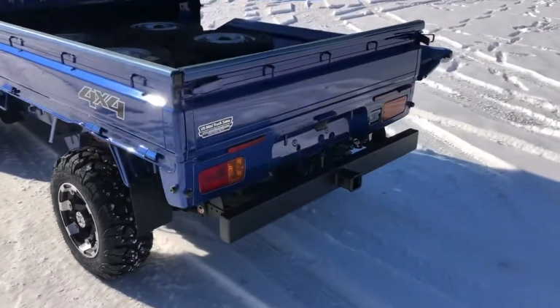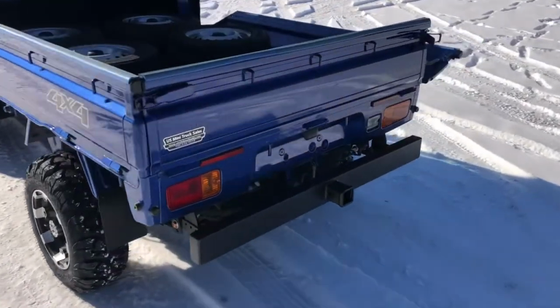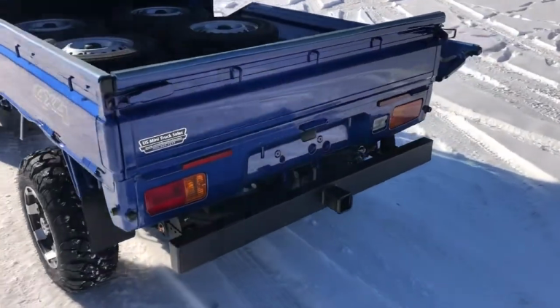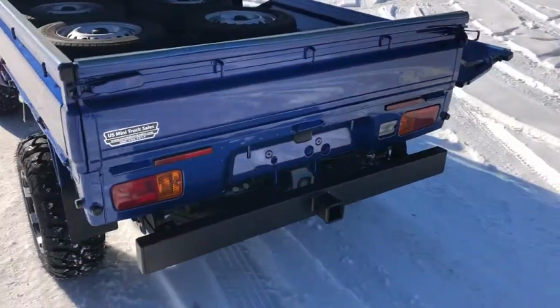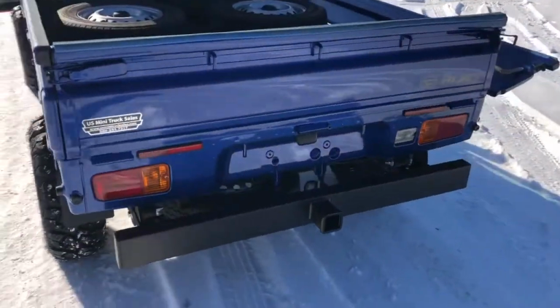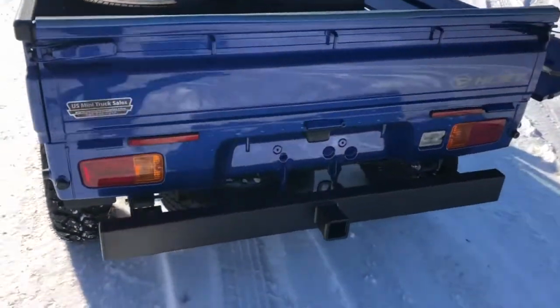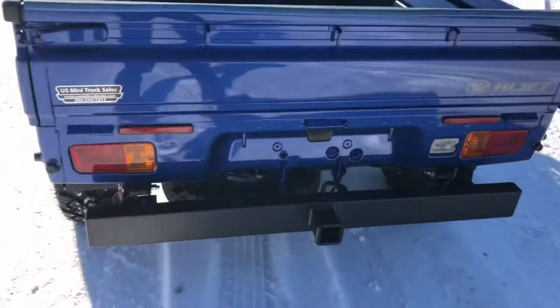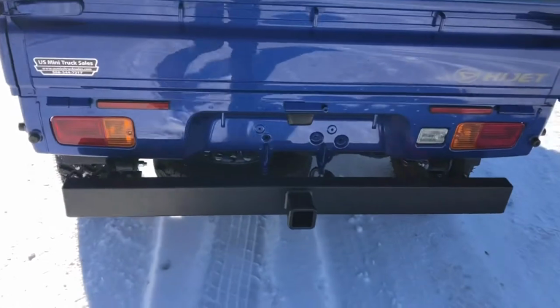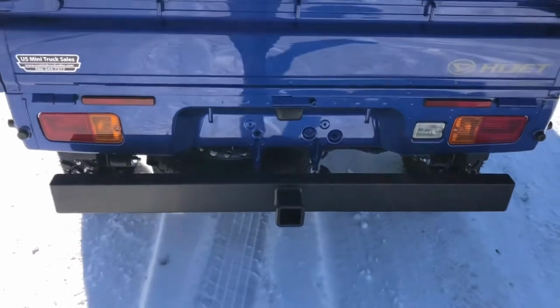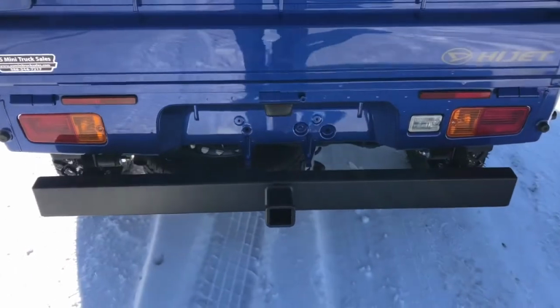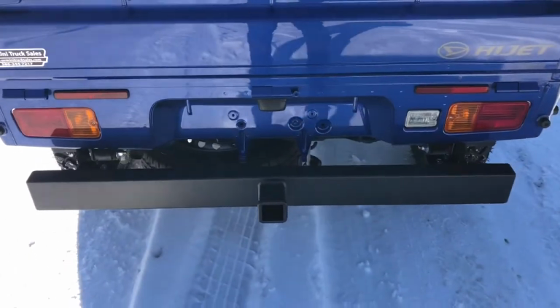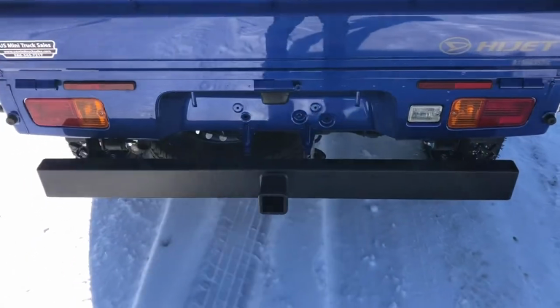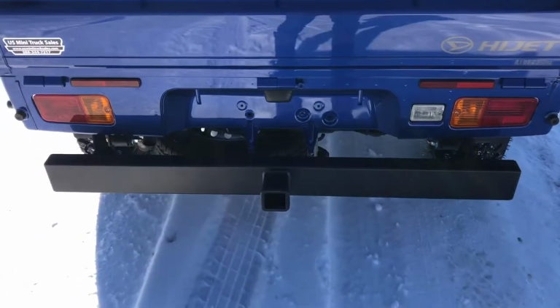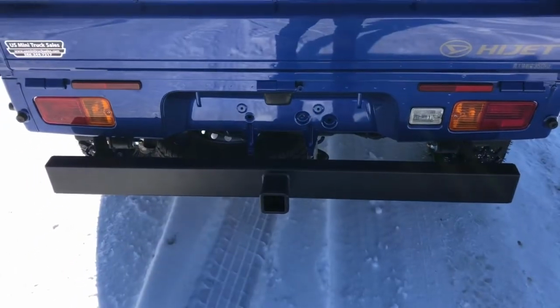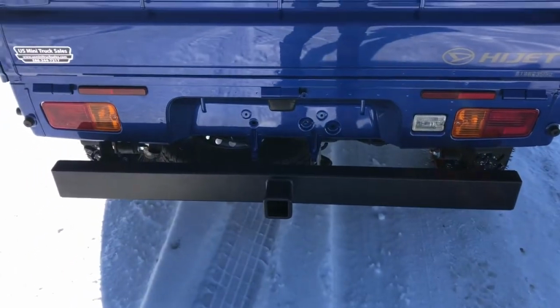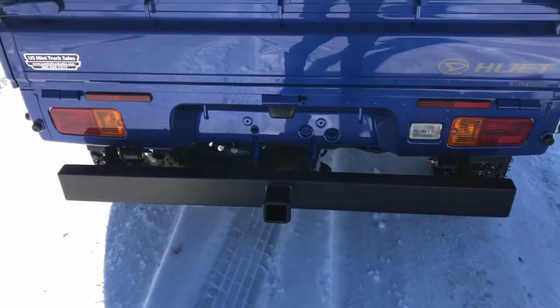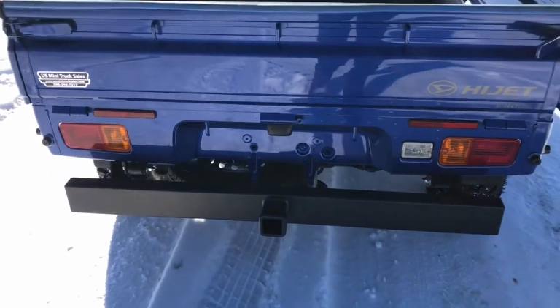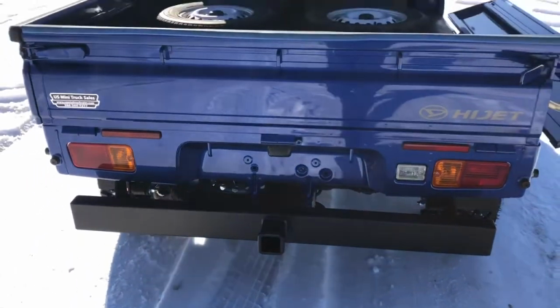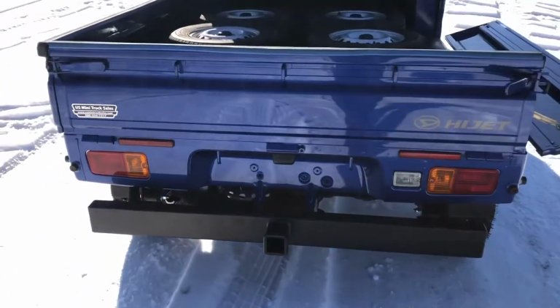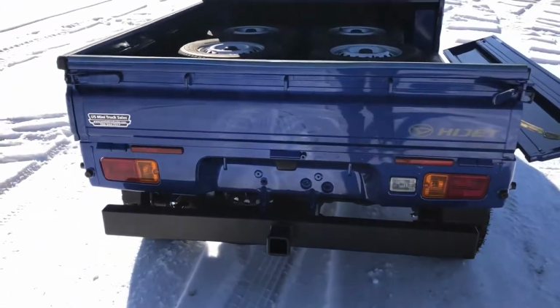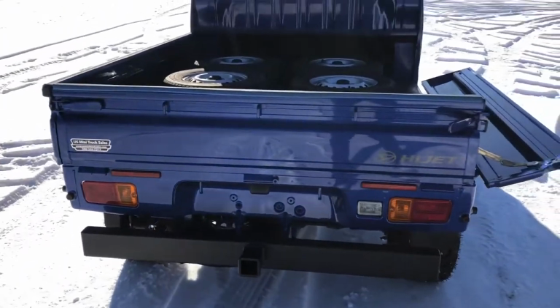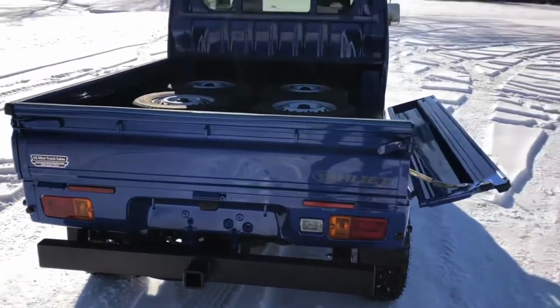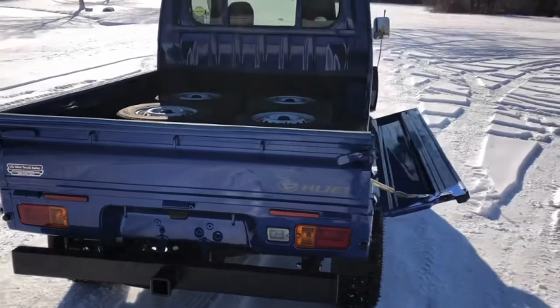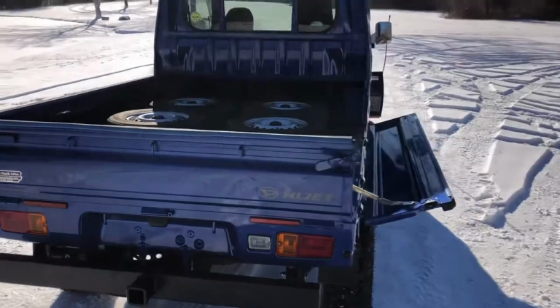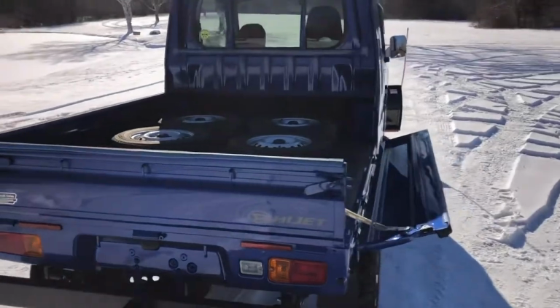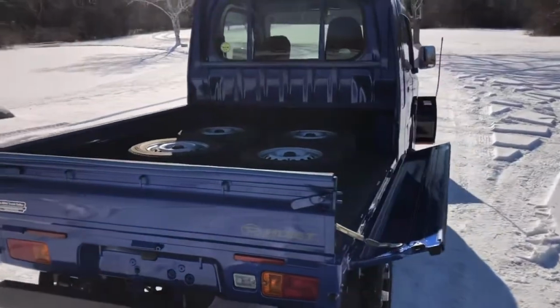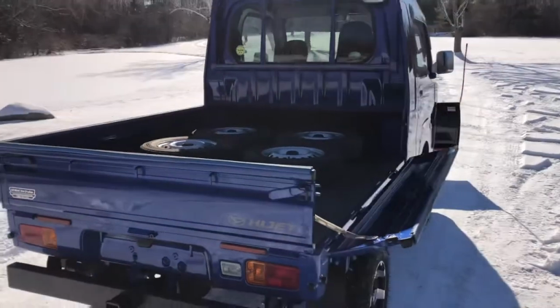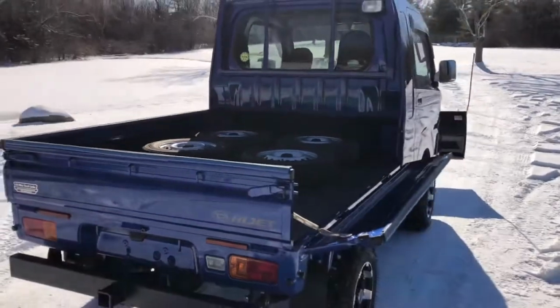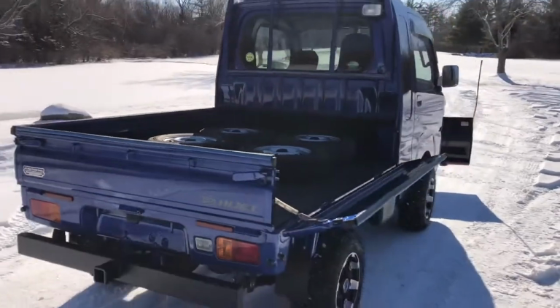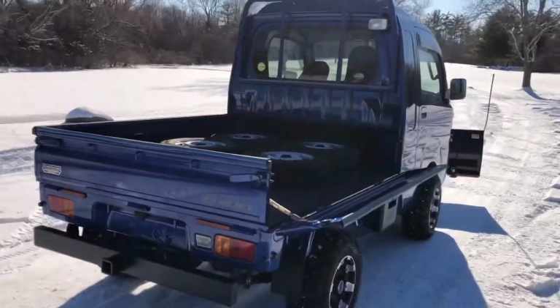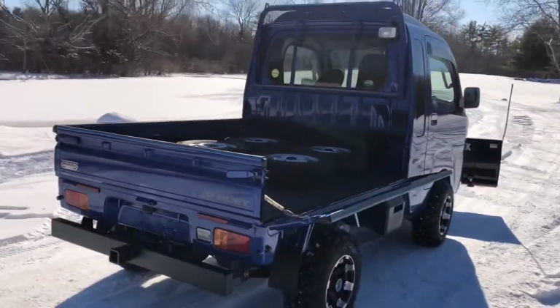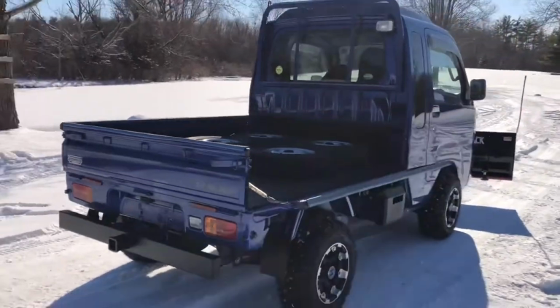This one has the rear towing bumper. You can slide a hitch in and out of that receiver, and it has fold-down and removable sides.